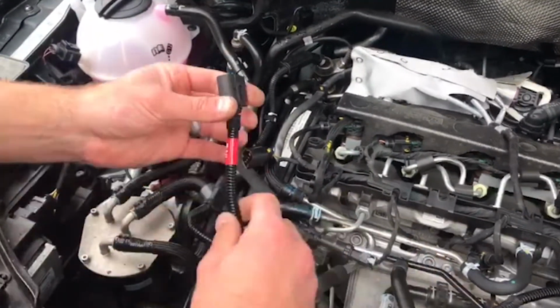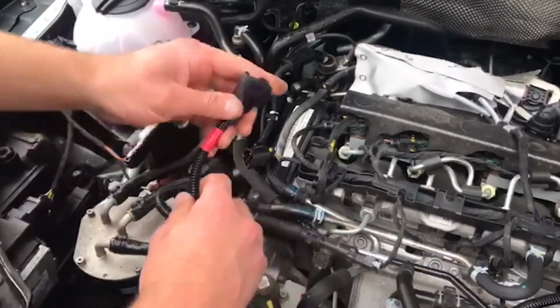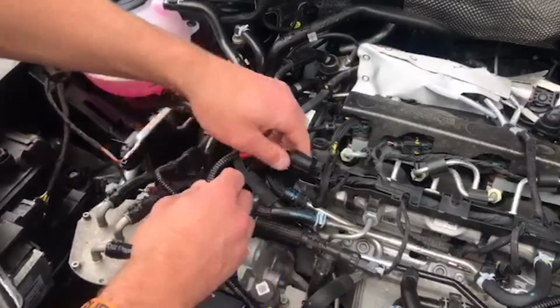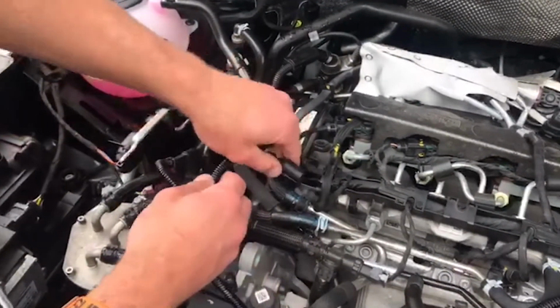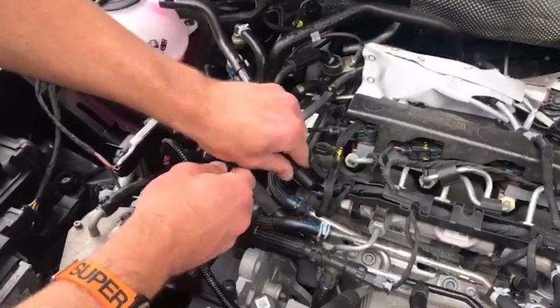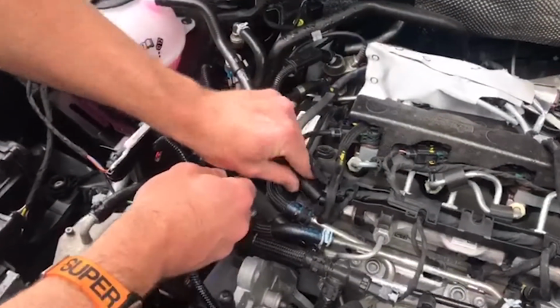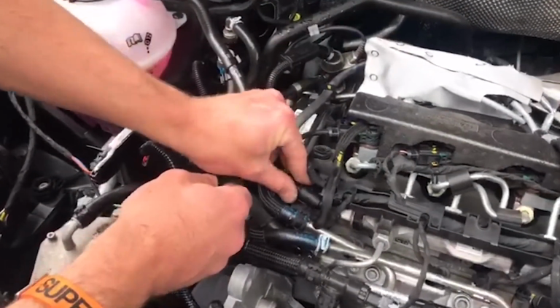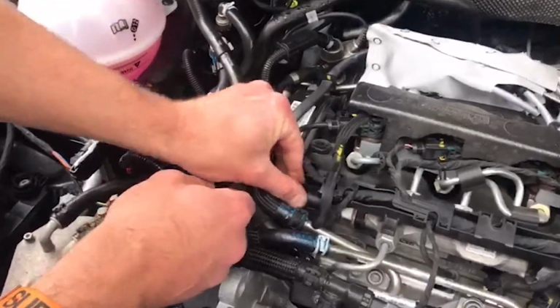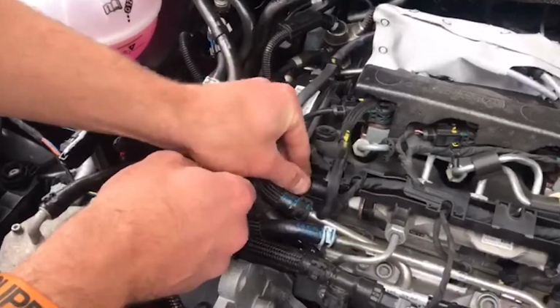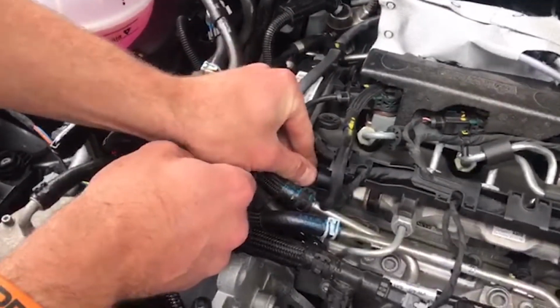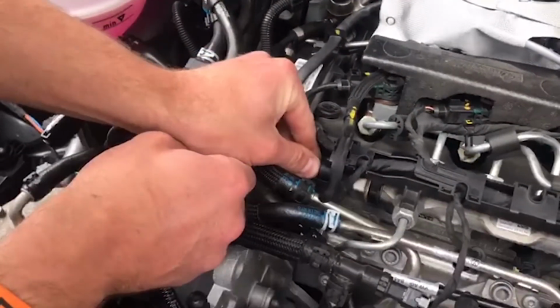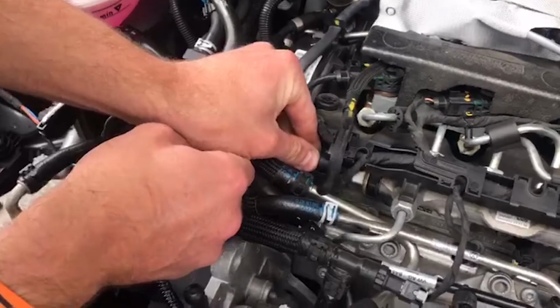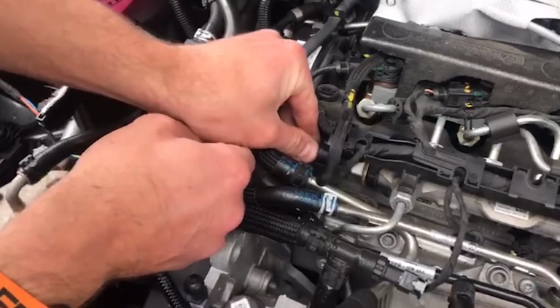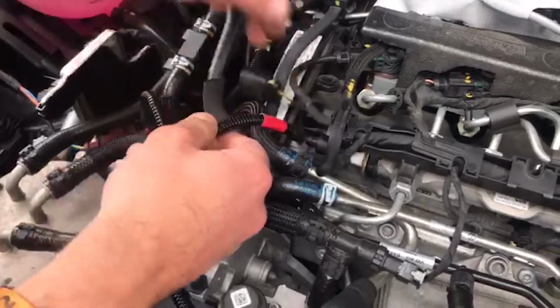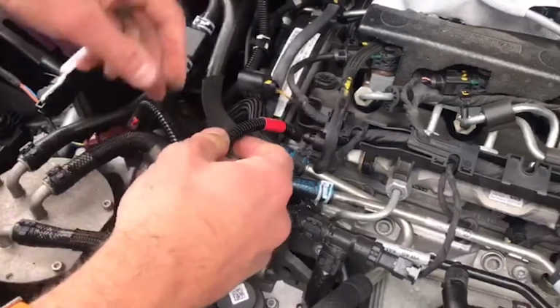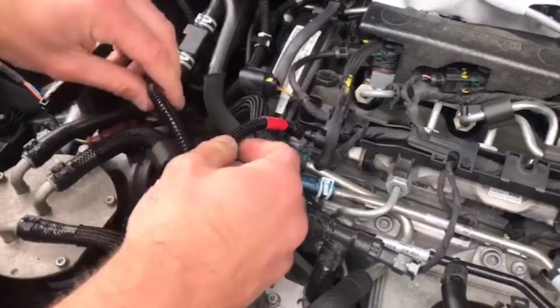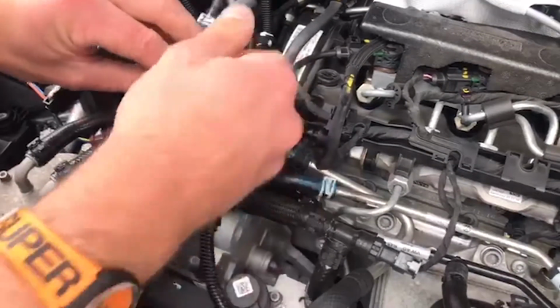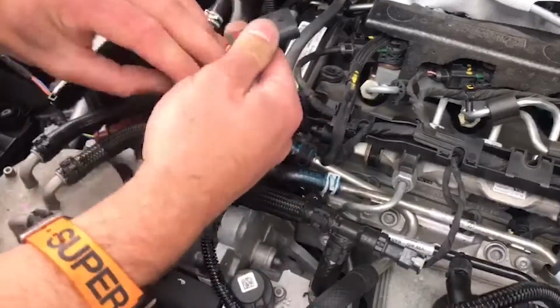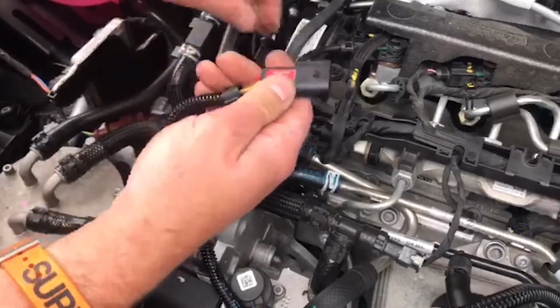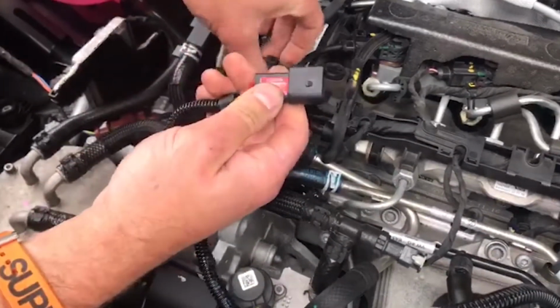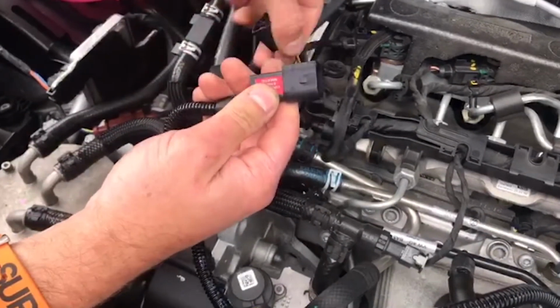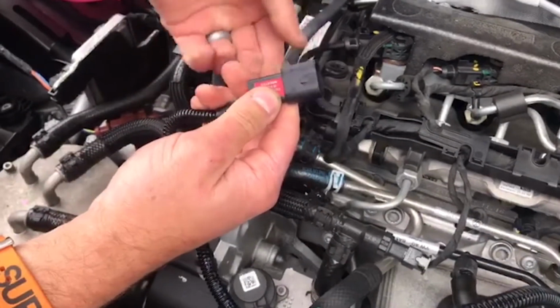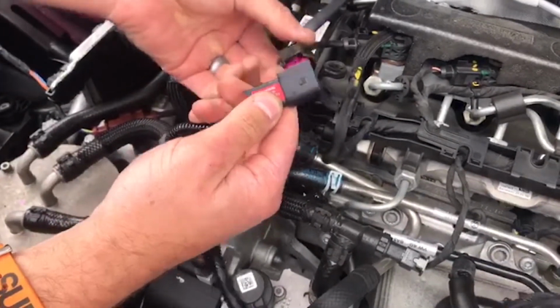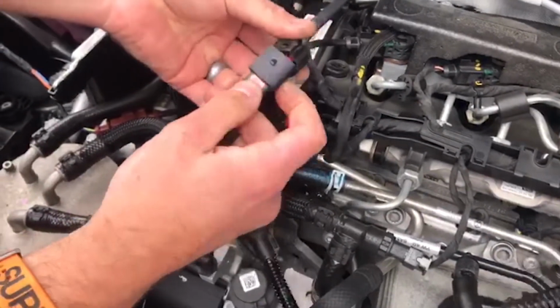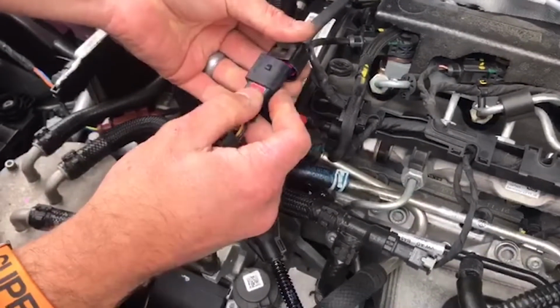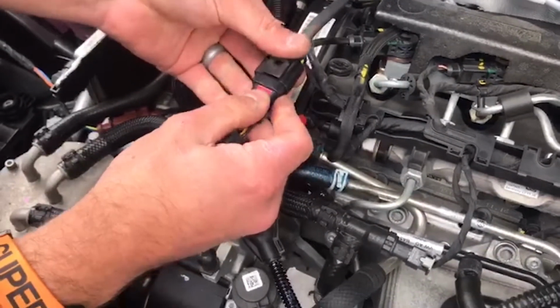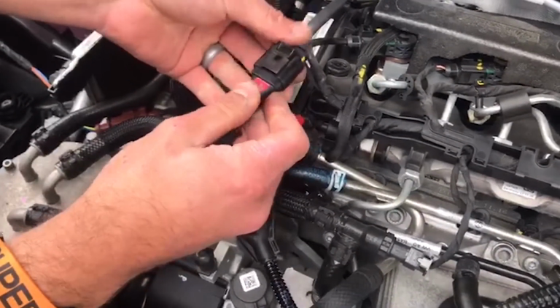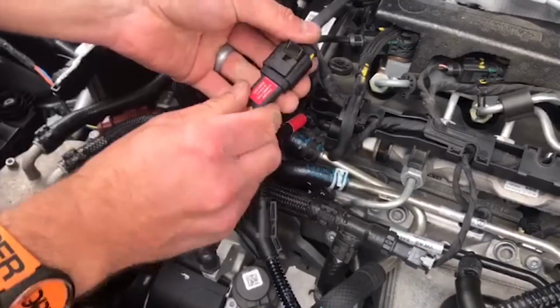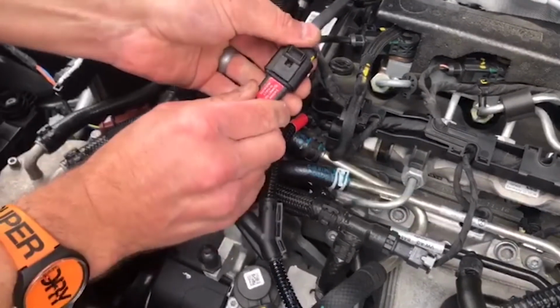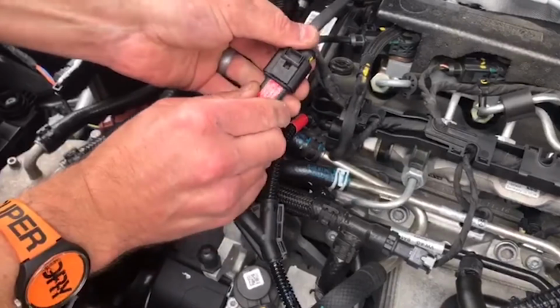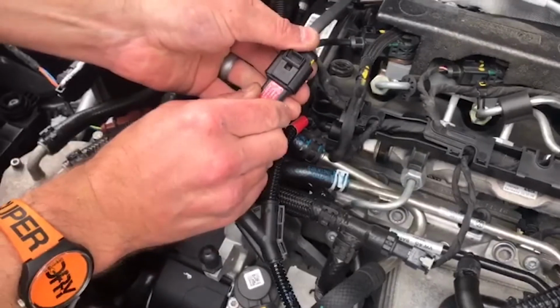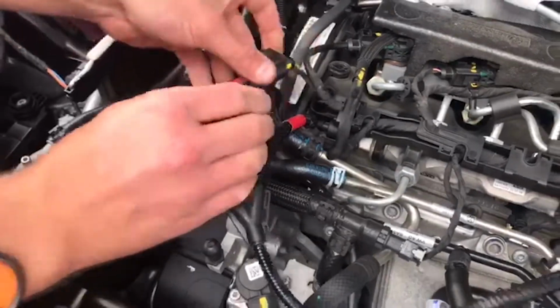Connect our rail harness plug to the rail sensor. Then connect the factory rail connector to the corresponding plug on the supplied wiring loom.